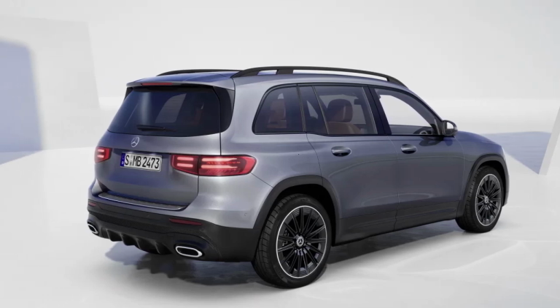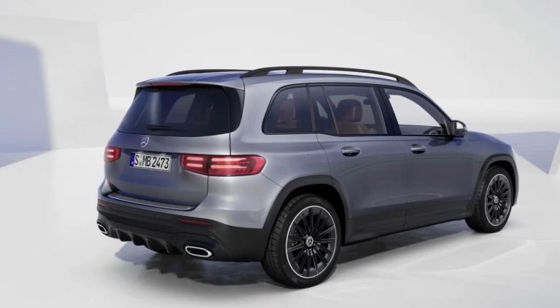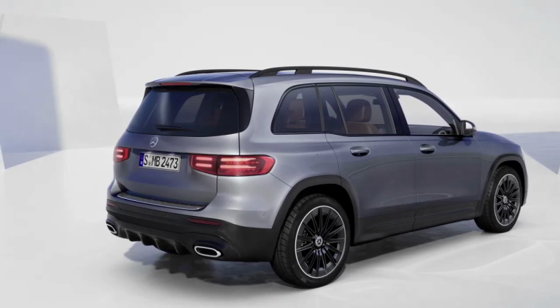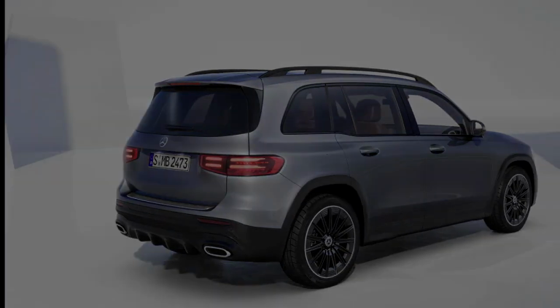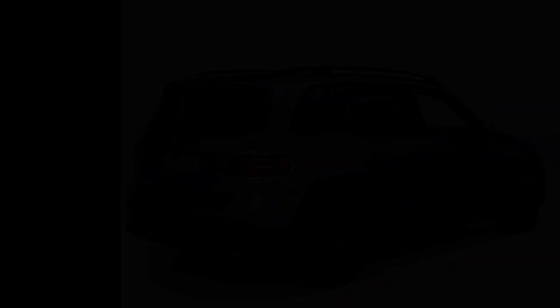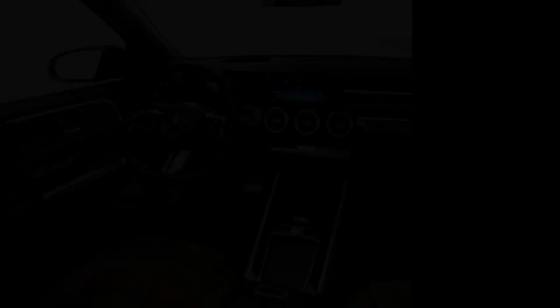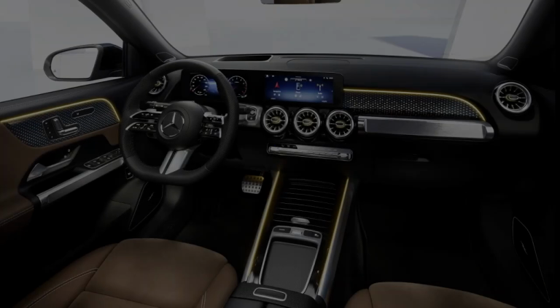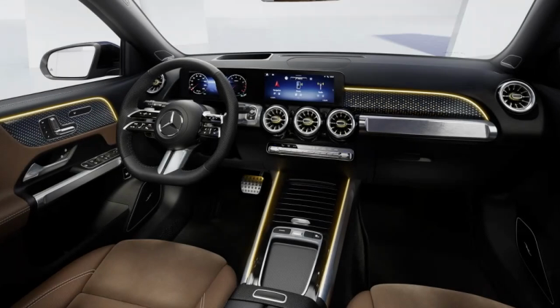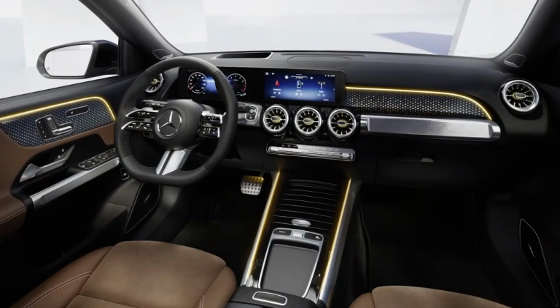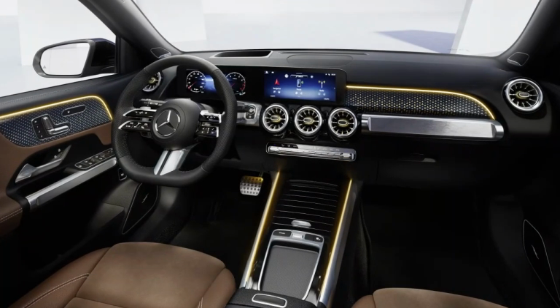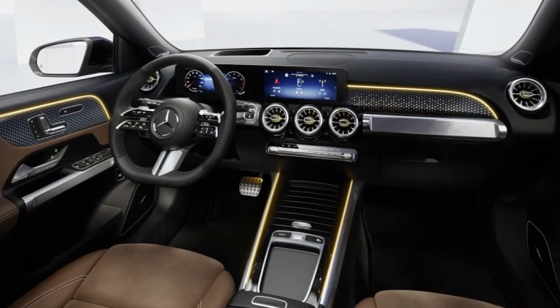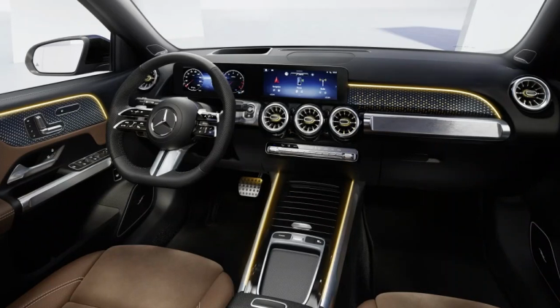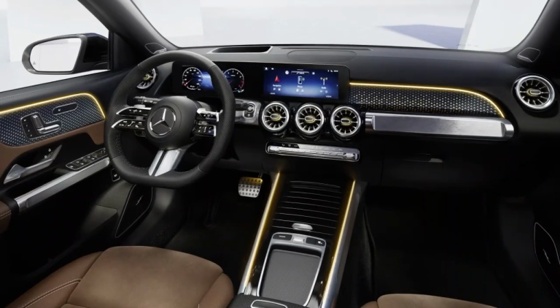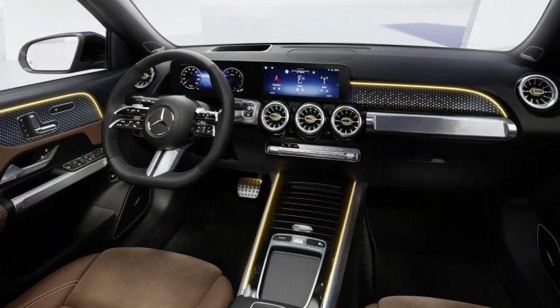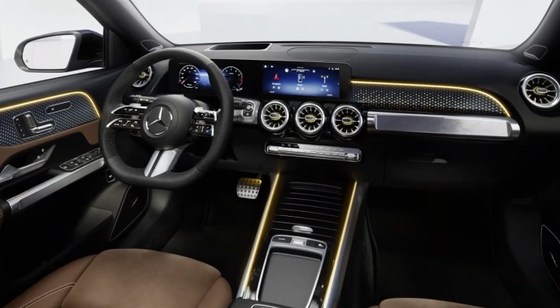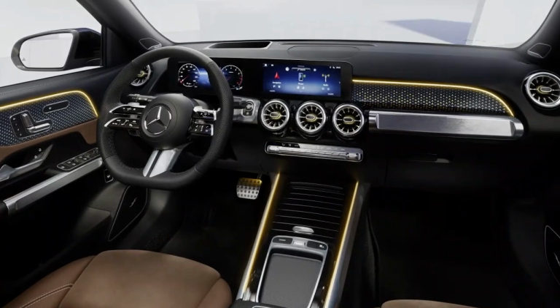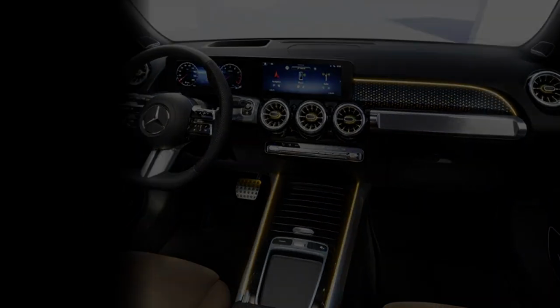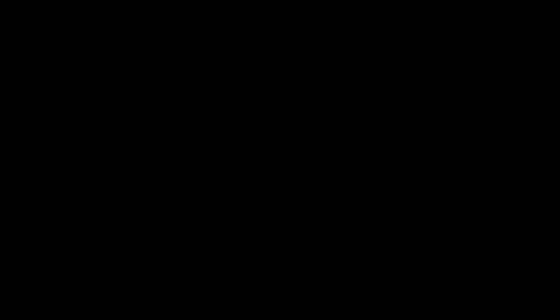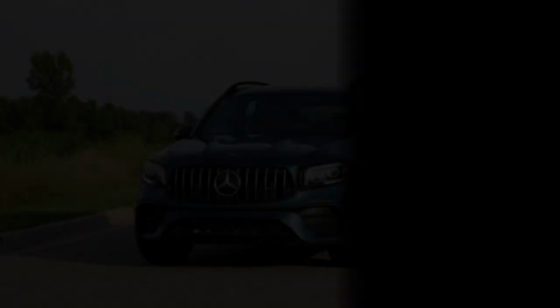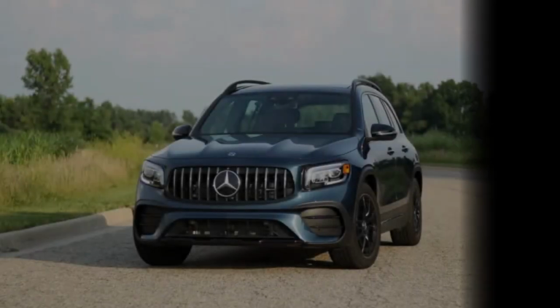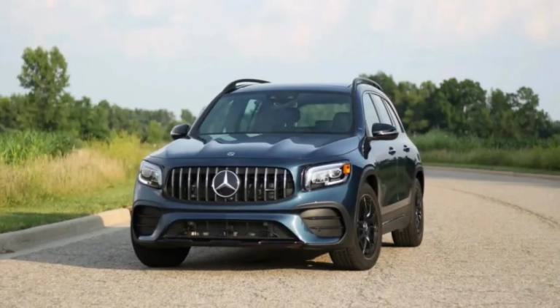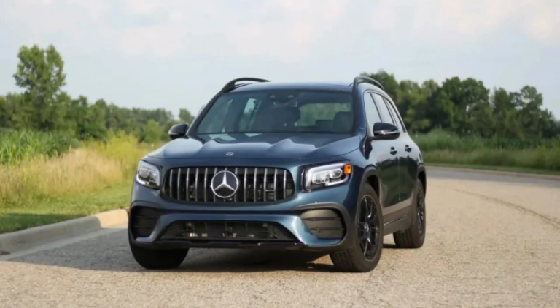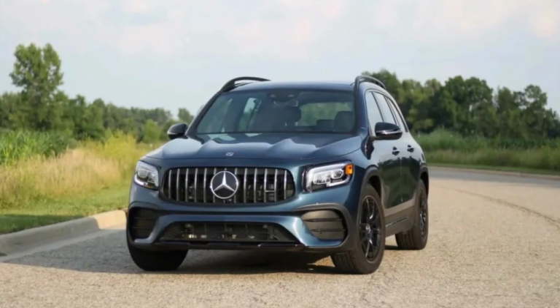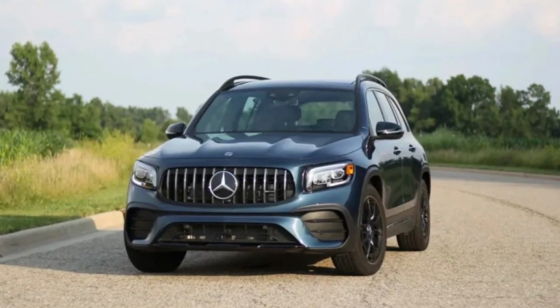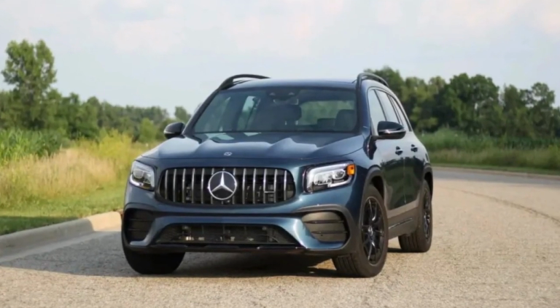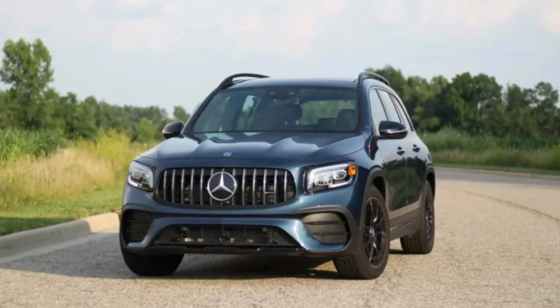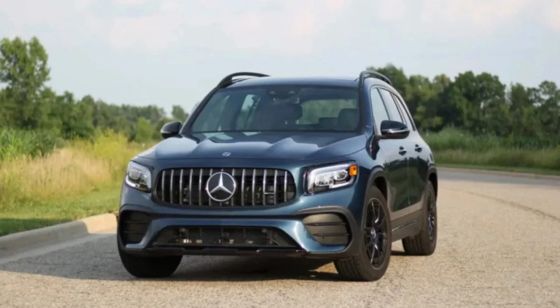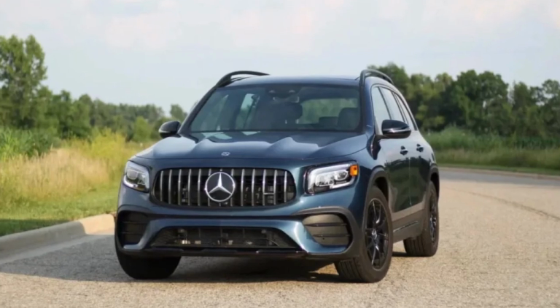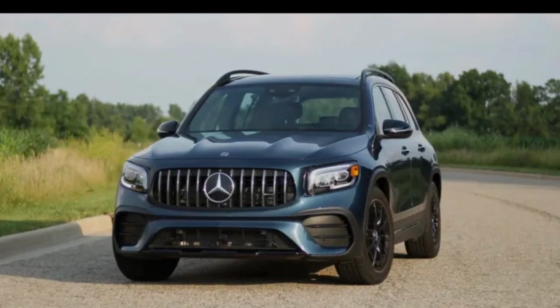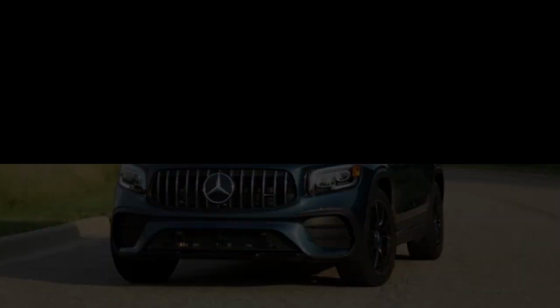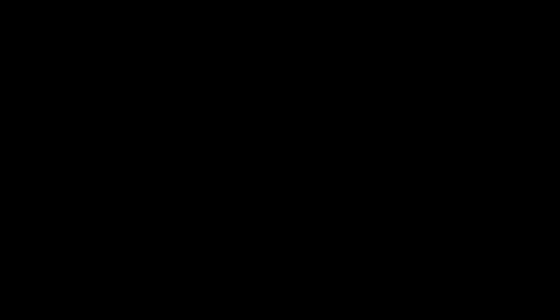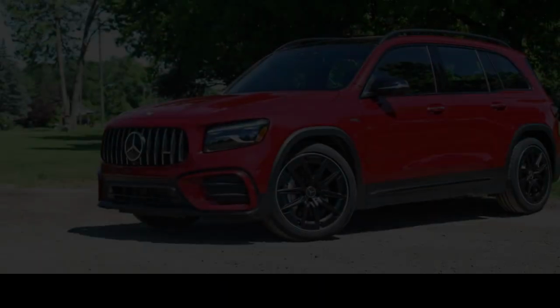Some behind-the-scenes updates improve the performance of the GLB's active safety systems, and for the first time, a heated steering wheel can be optioned with AMG appearance packages.